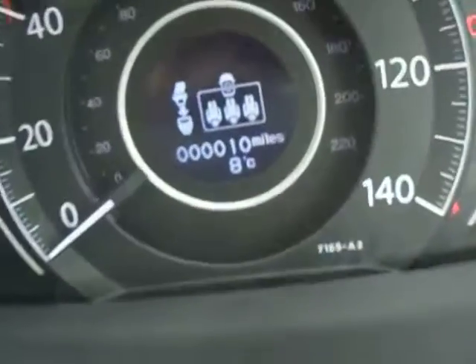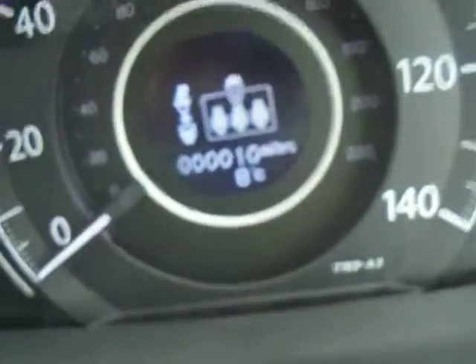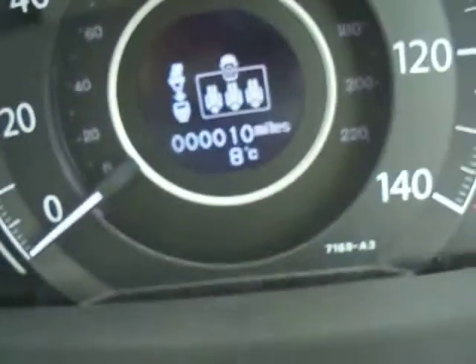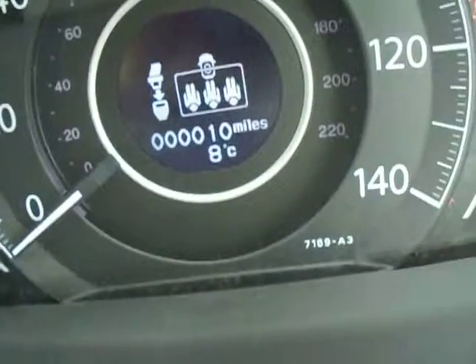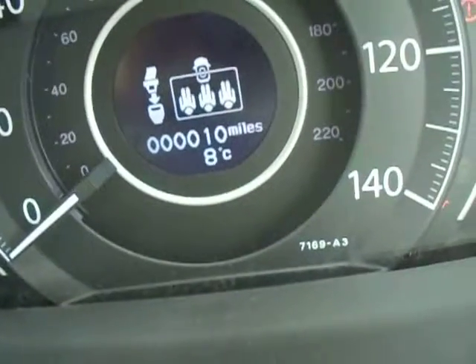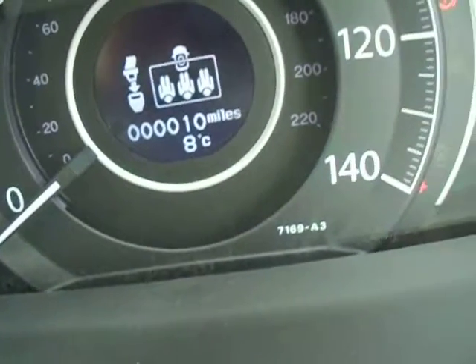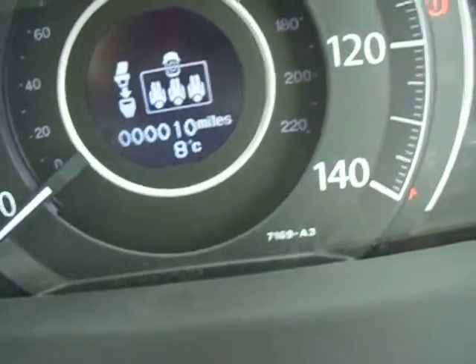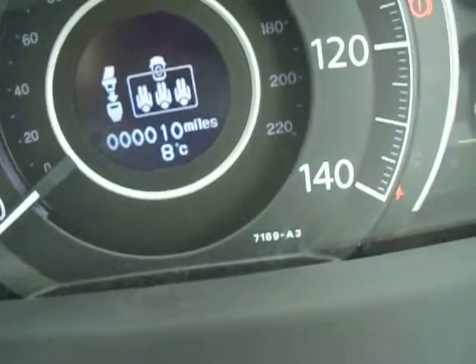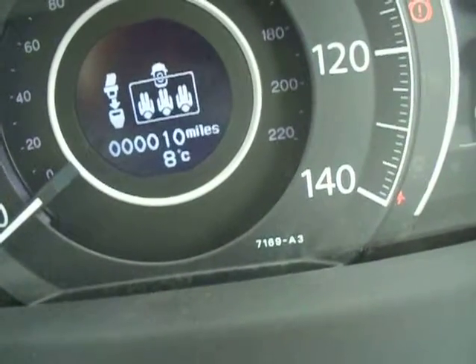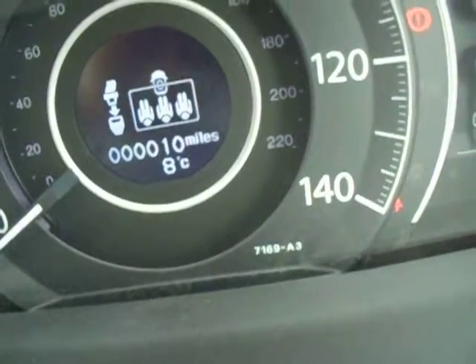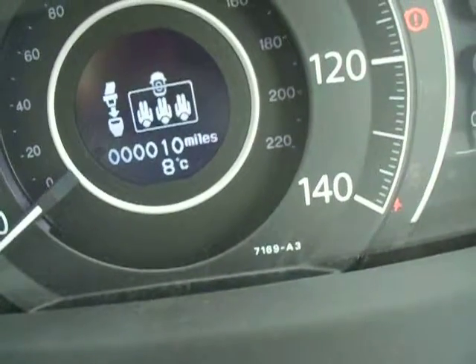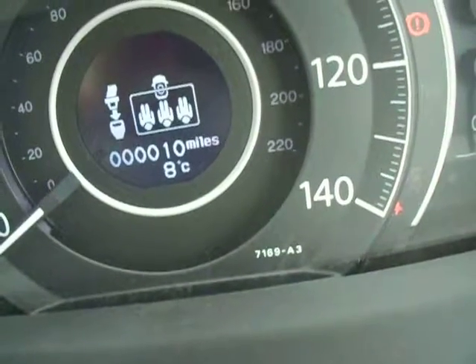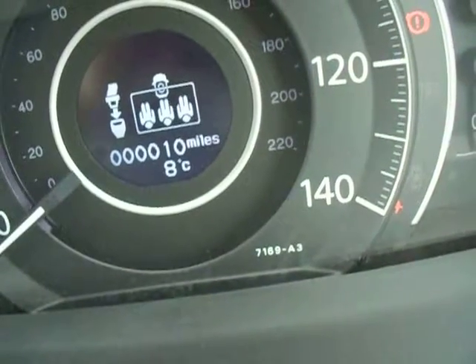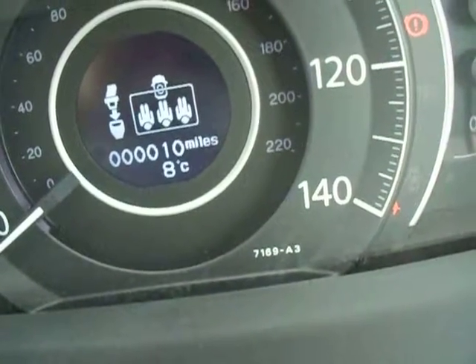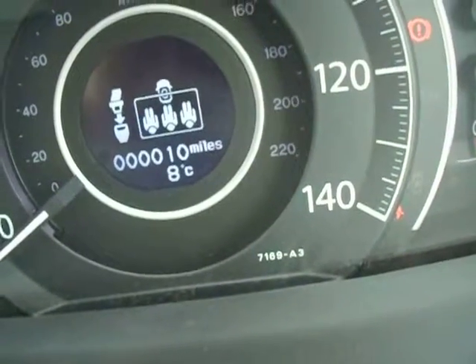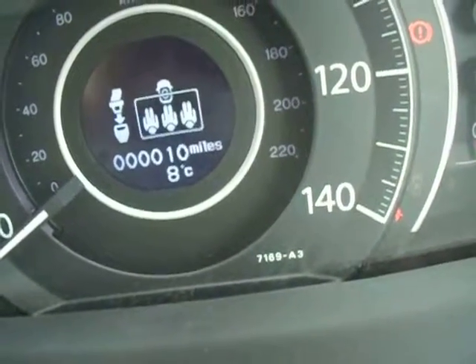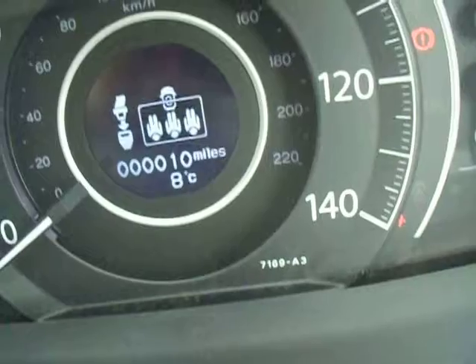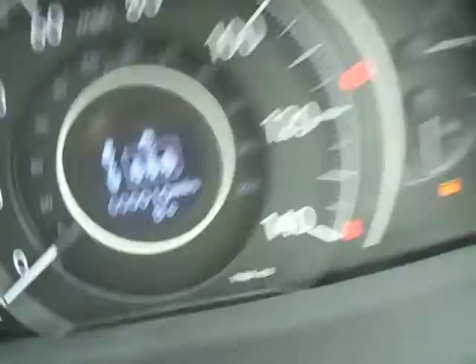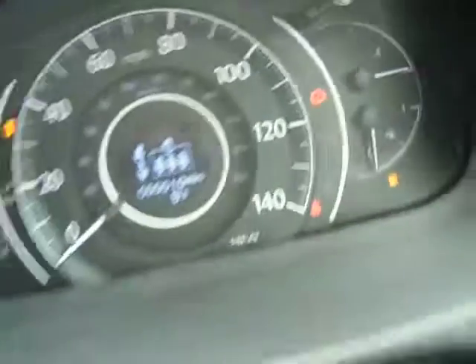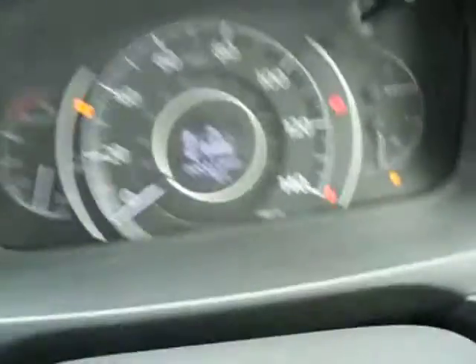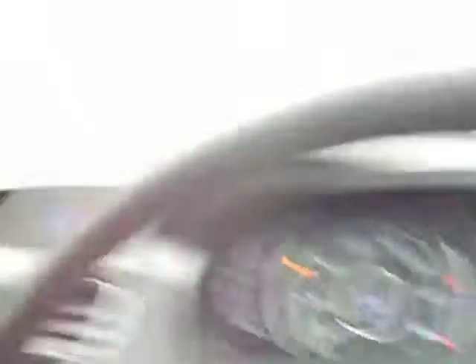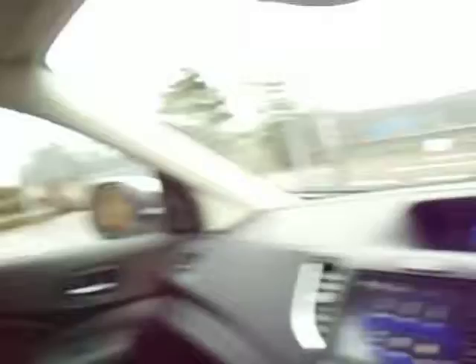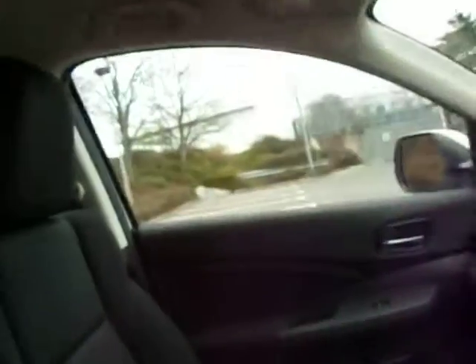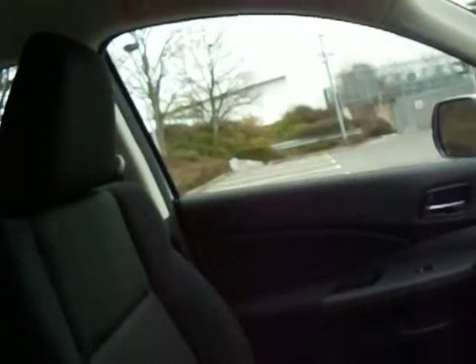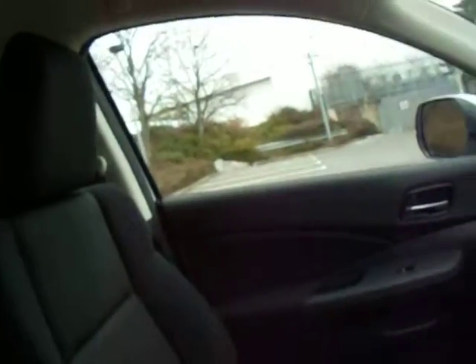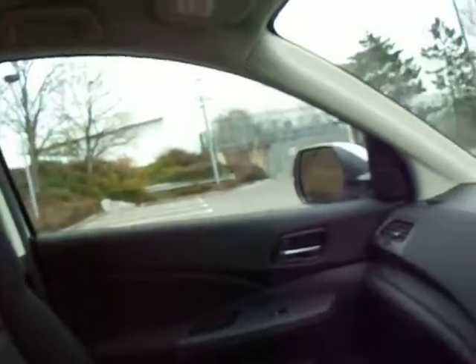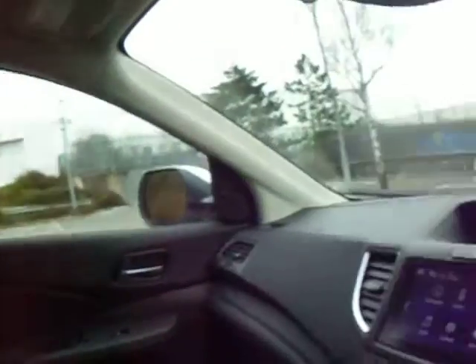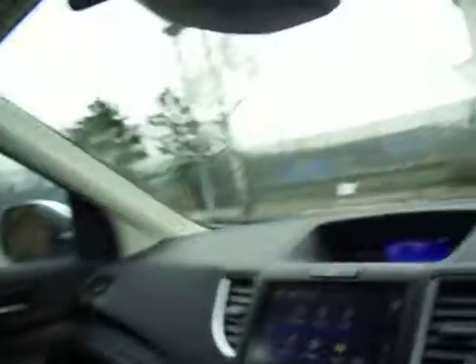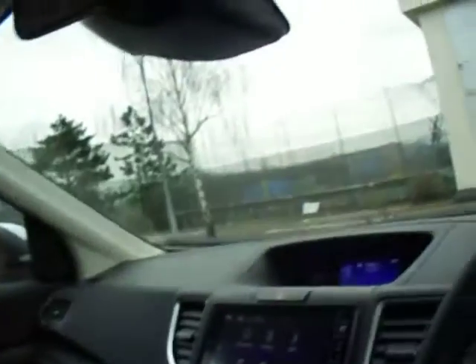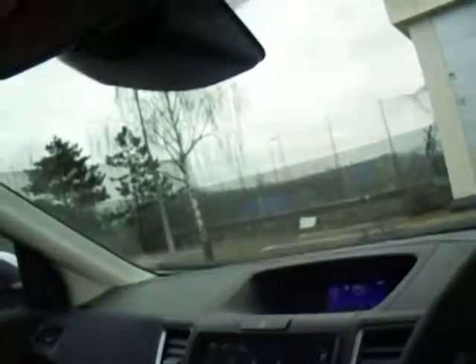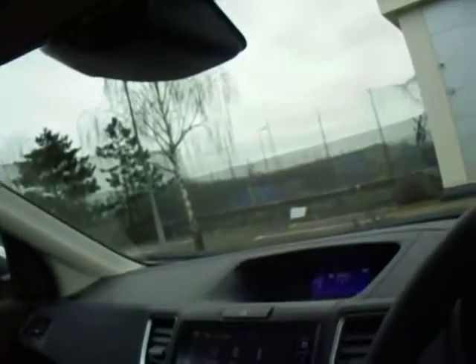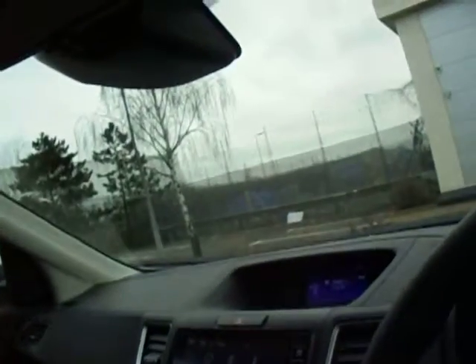You can see this vehicle has done just 10 miles — no more, no less. So it is, as I have already said, basically a brand new vehicle.